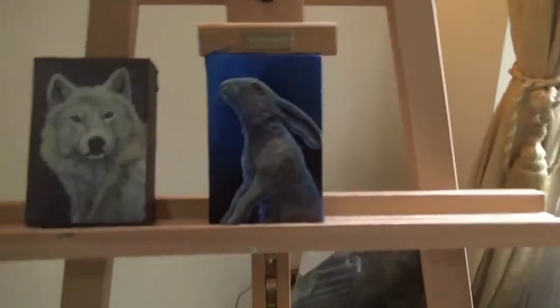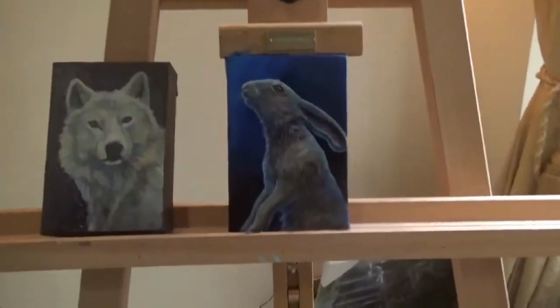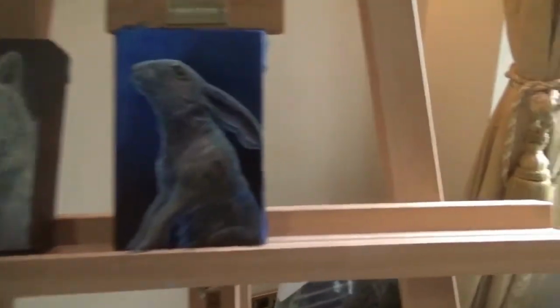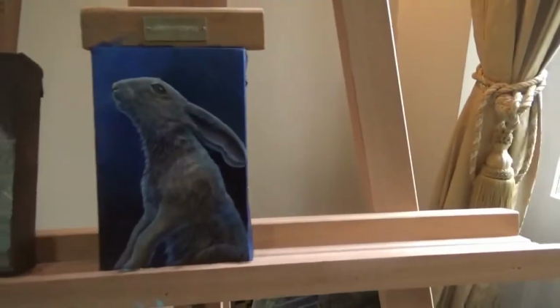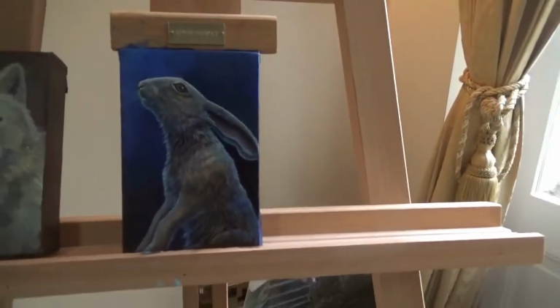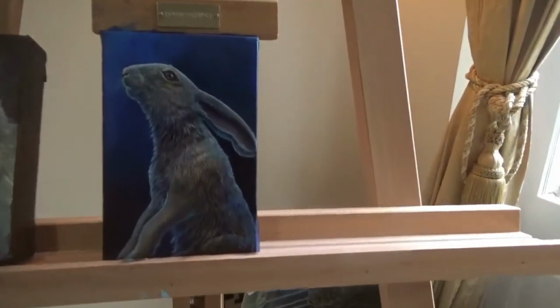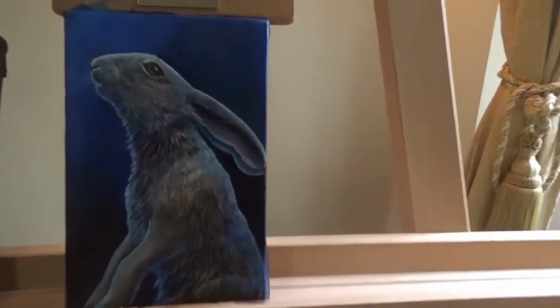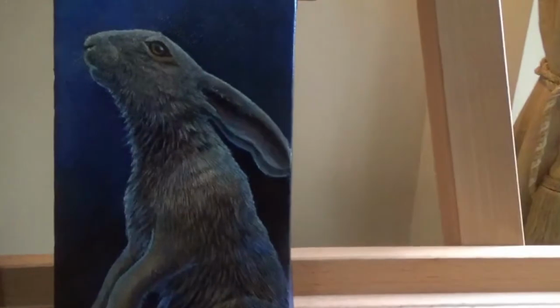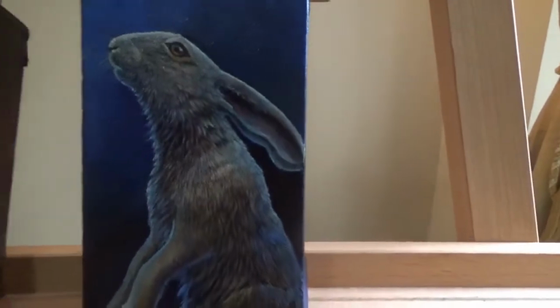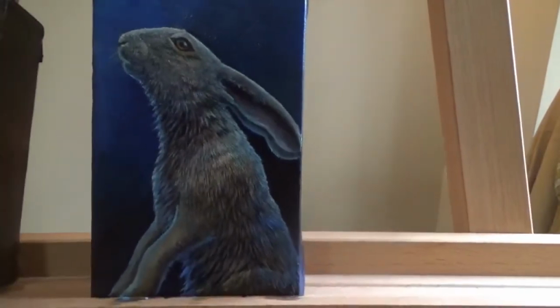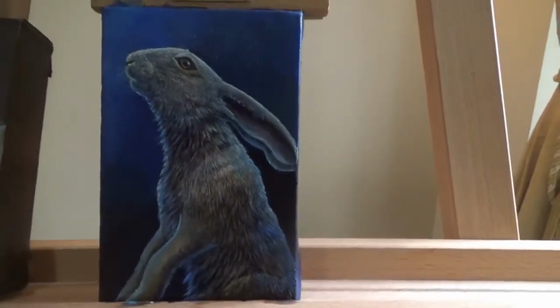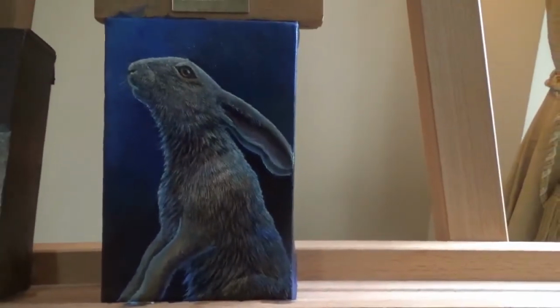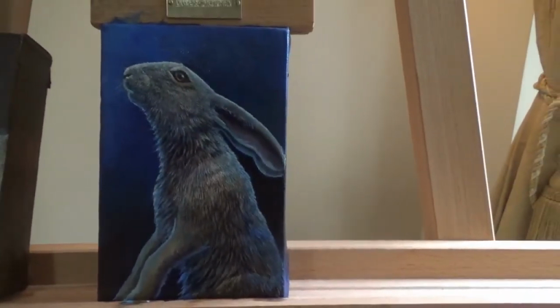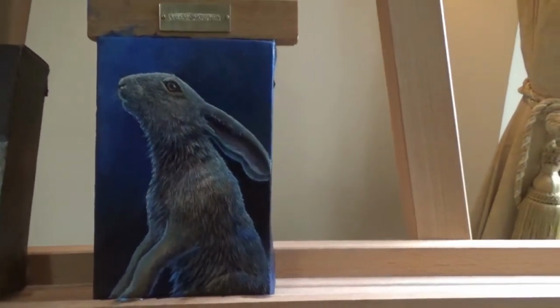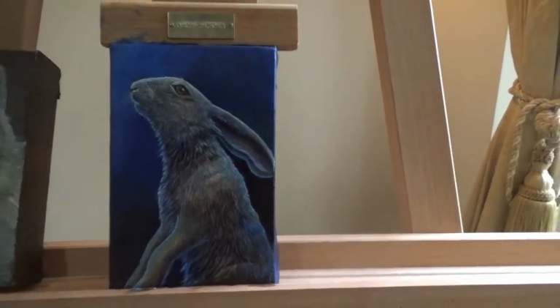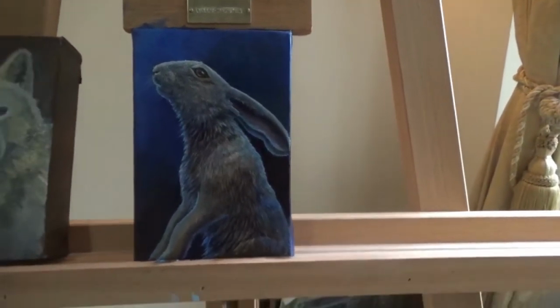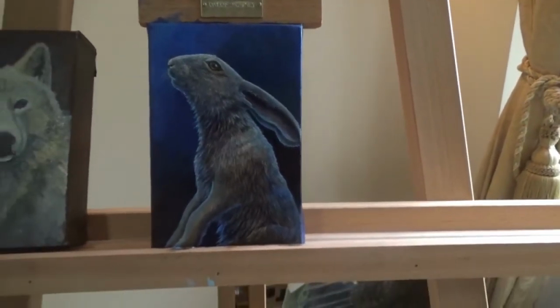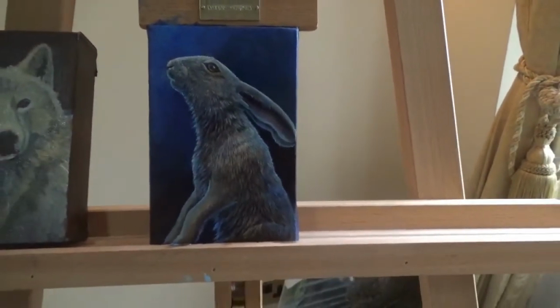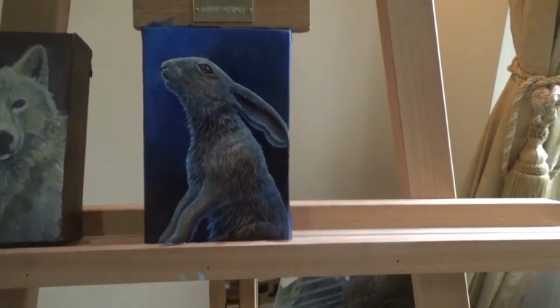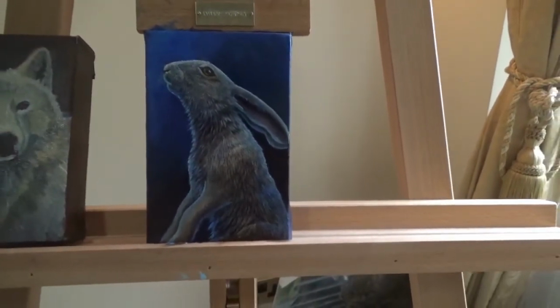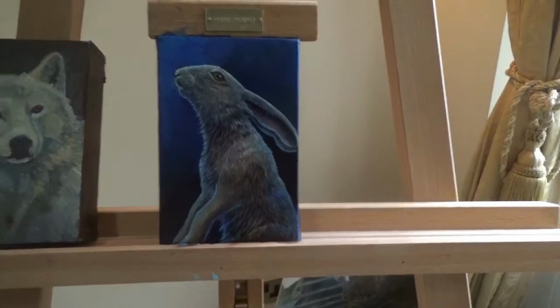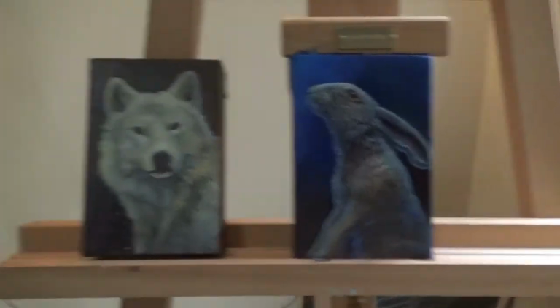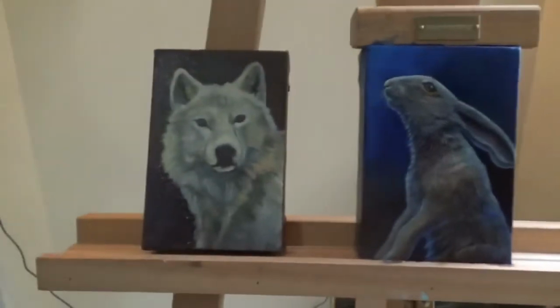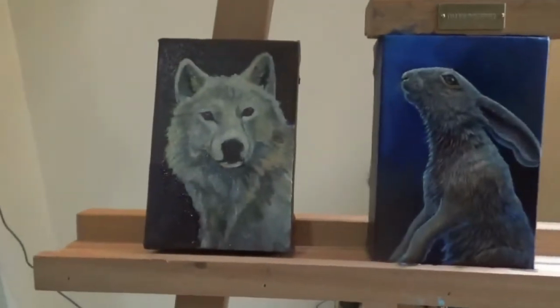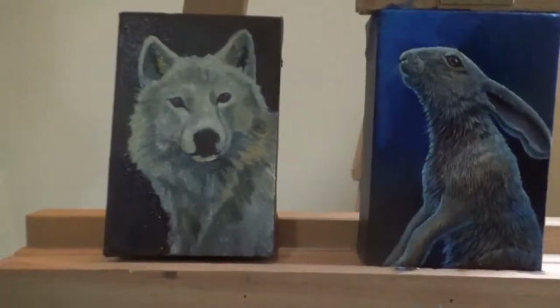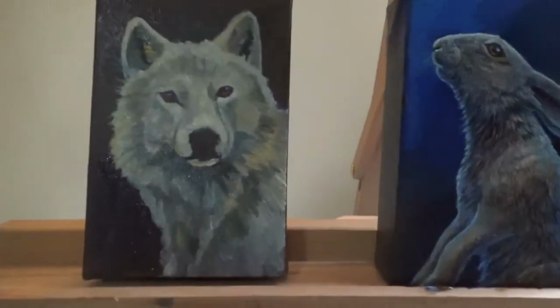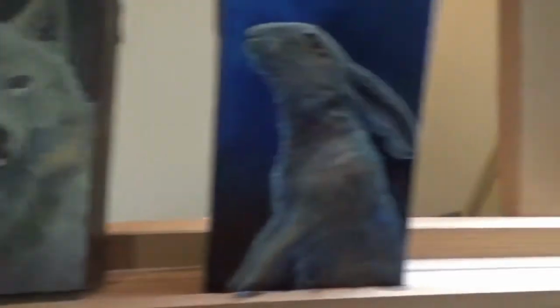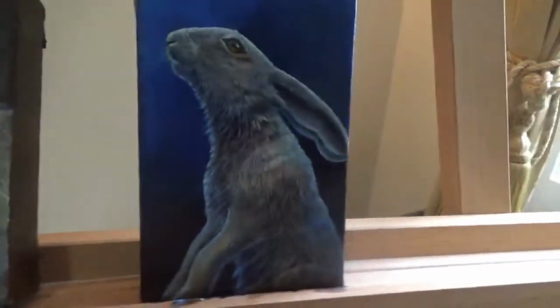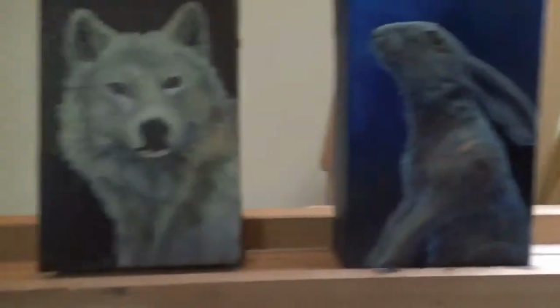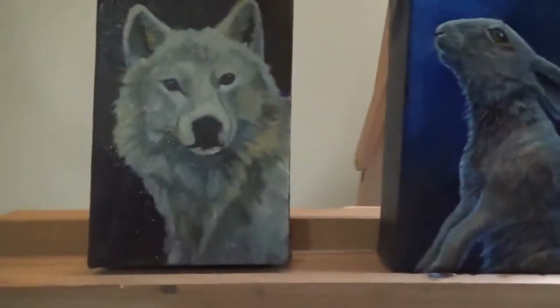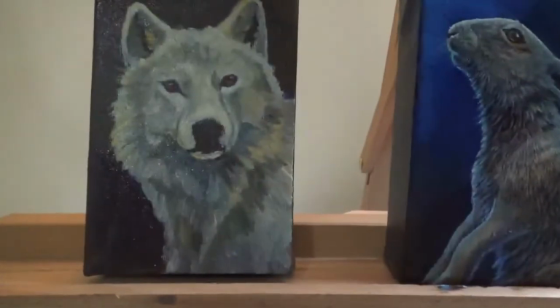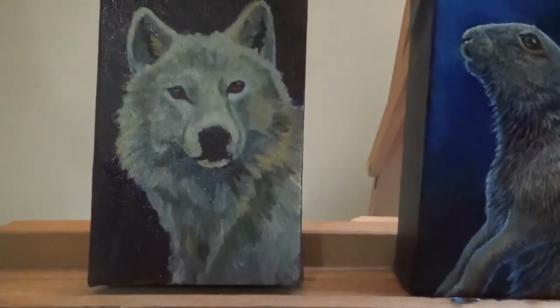I've still got more to do on this one here. I haven't done any work on it today after the fourth video, and while I'm waiting for this one to dry I've just started another little study.